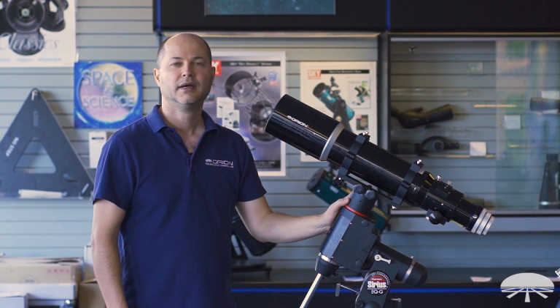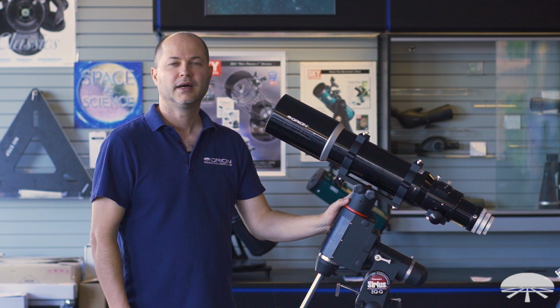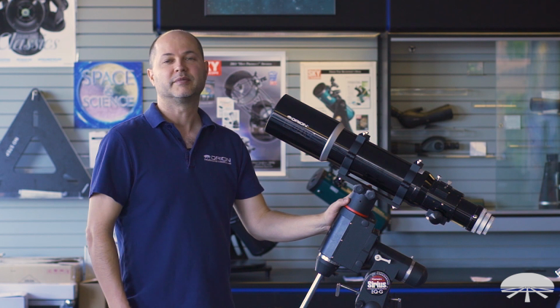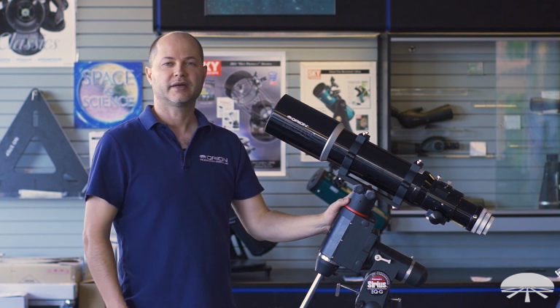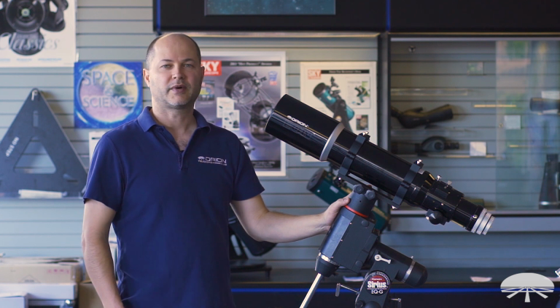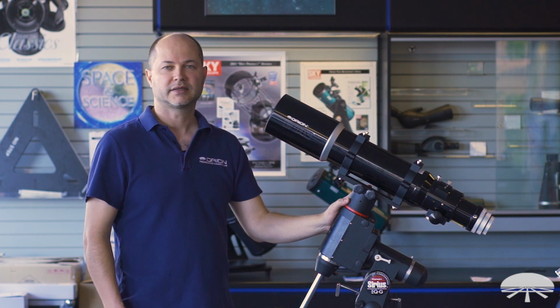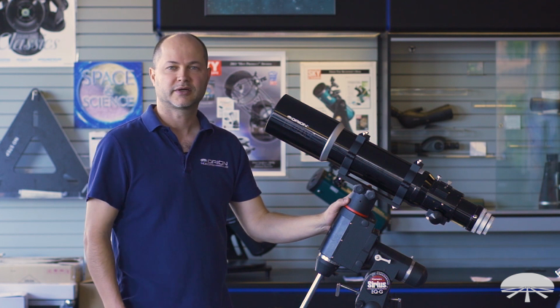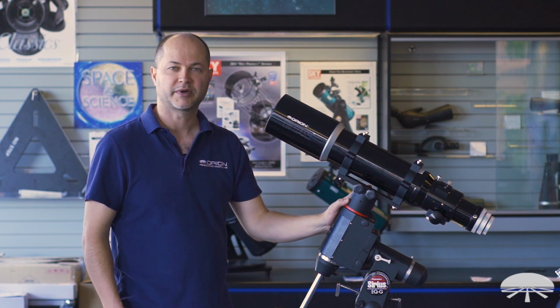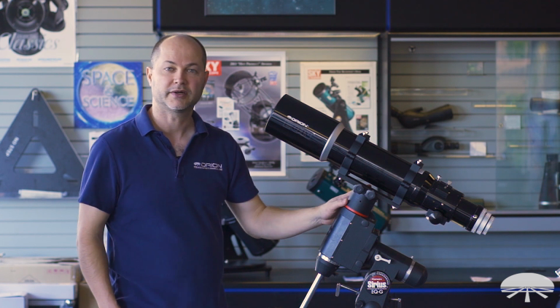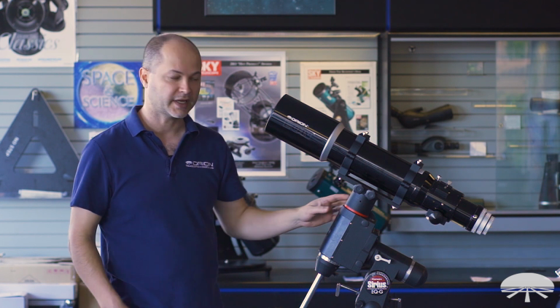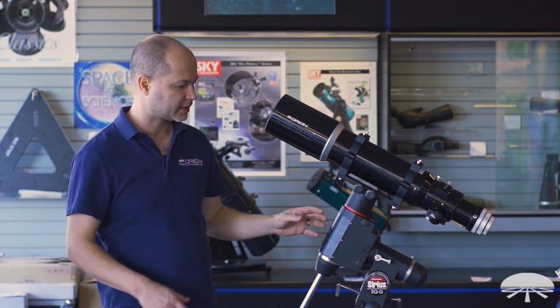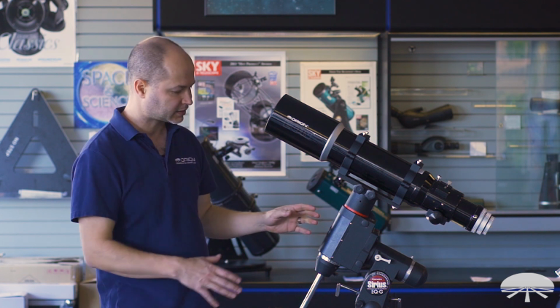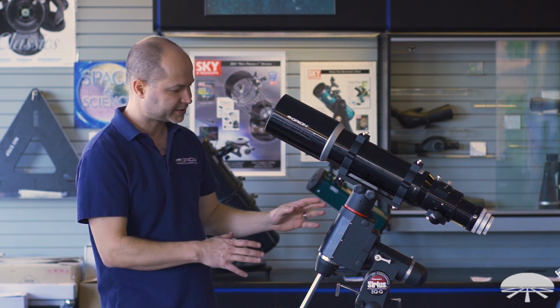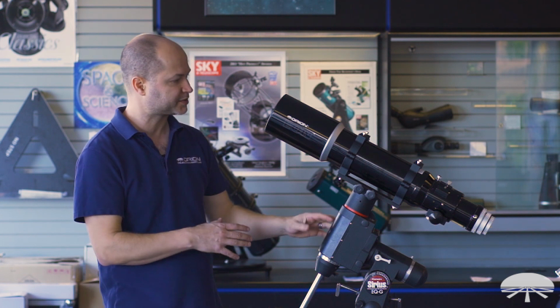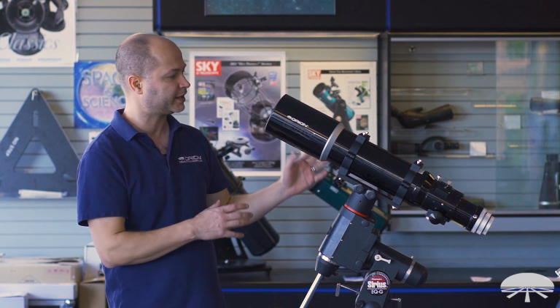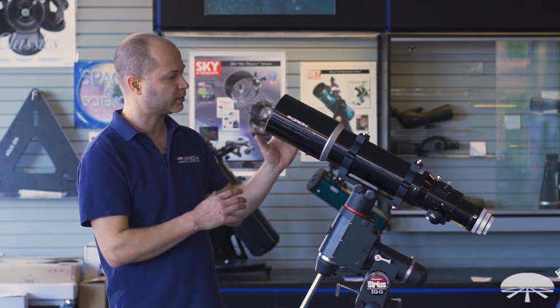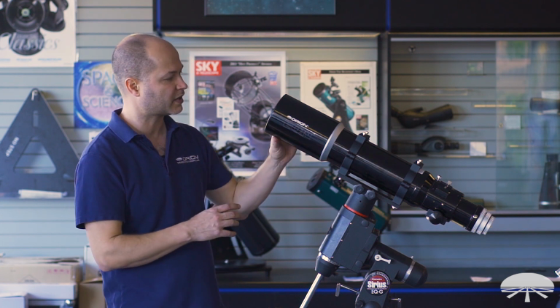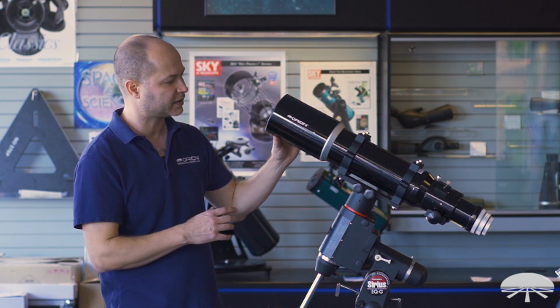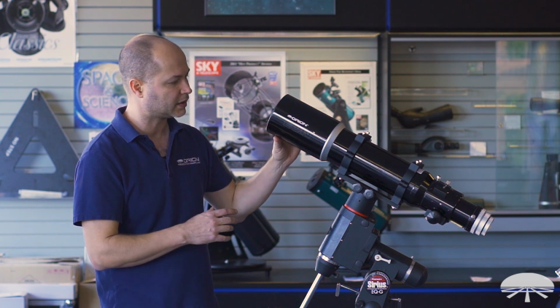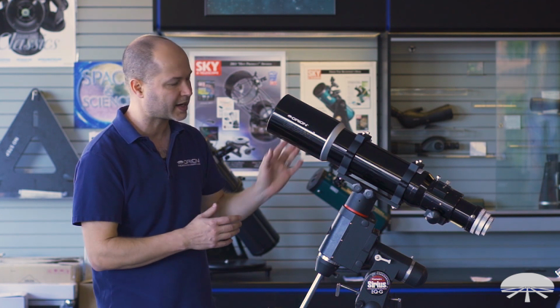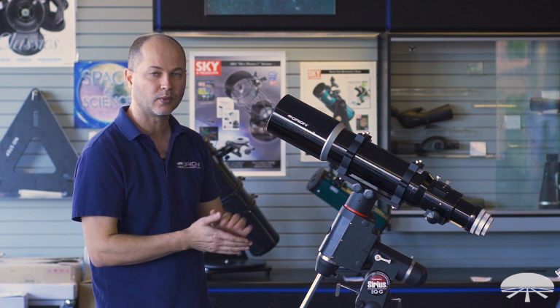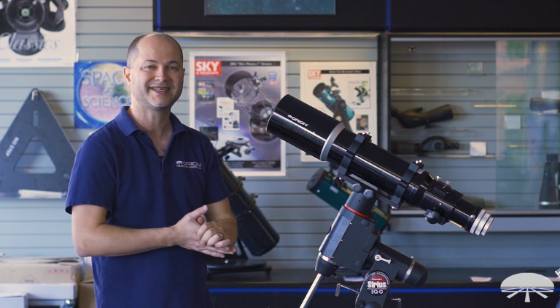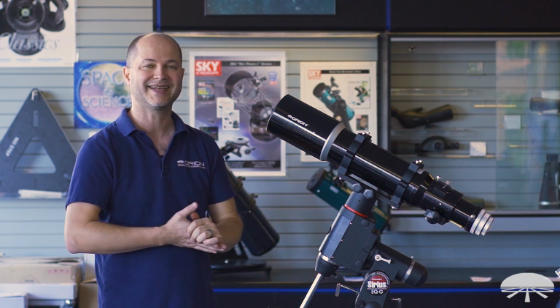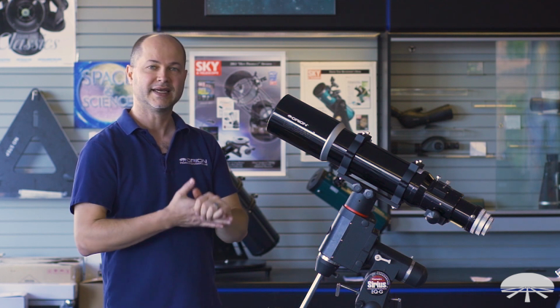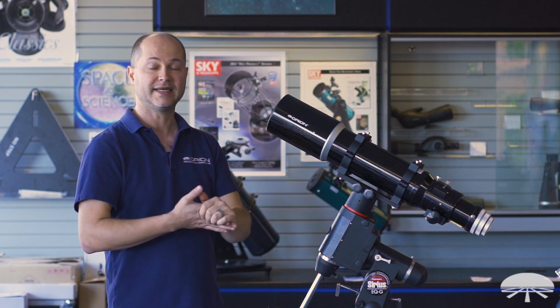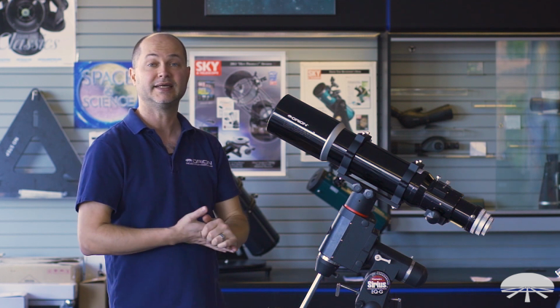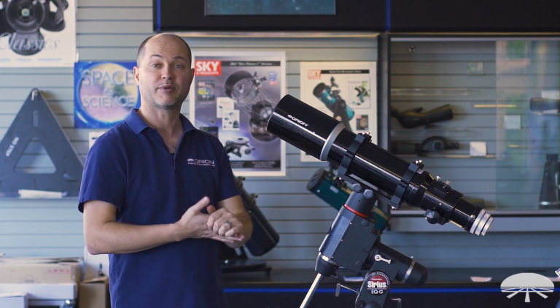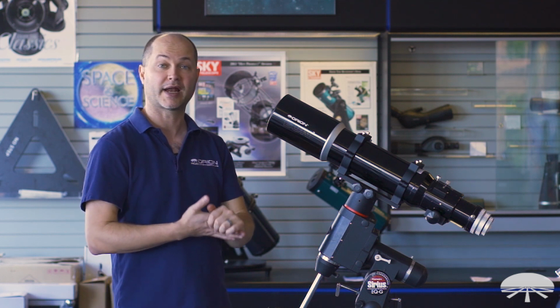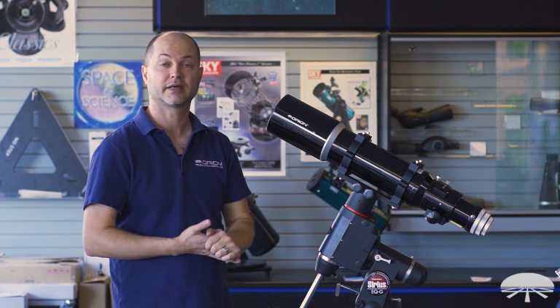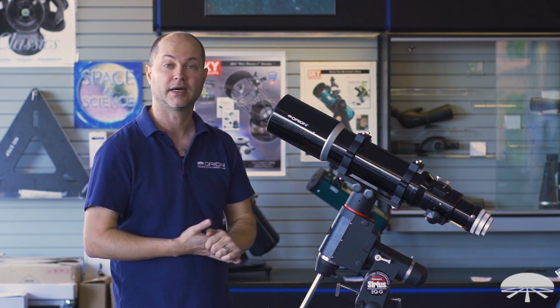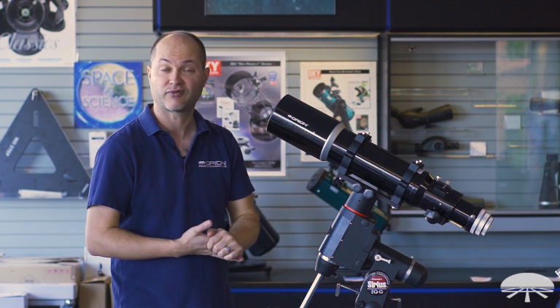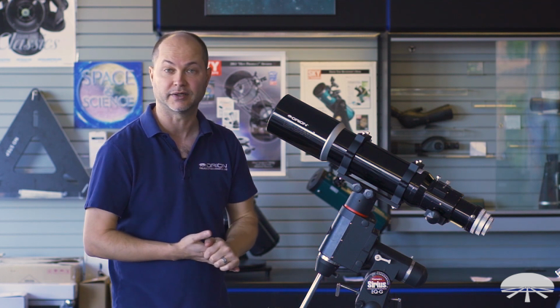Hi, I'm Ken with Orion Telescopes and Binoculars, and on top of the Sirius mount here, we've got the Orion 110 ED apochromatic refractor.